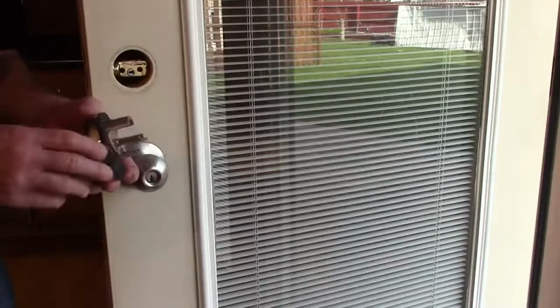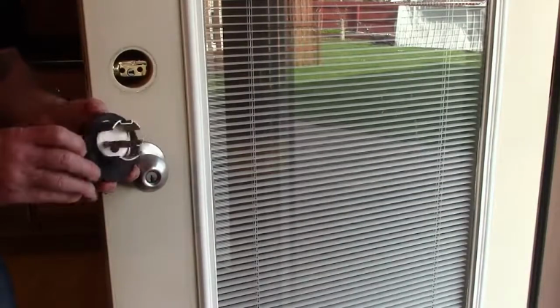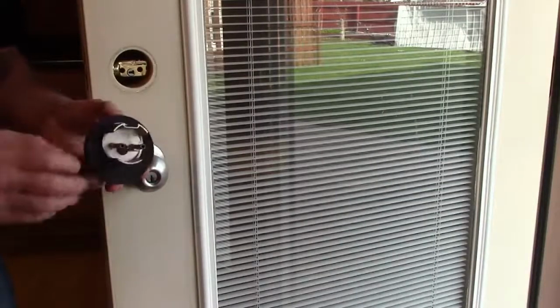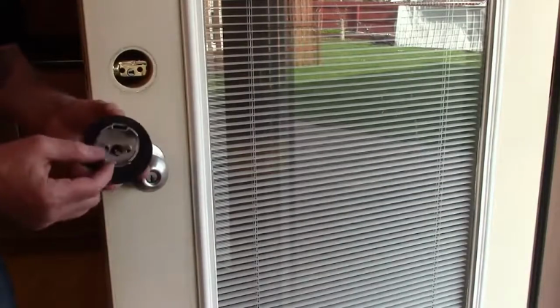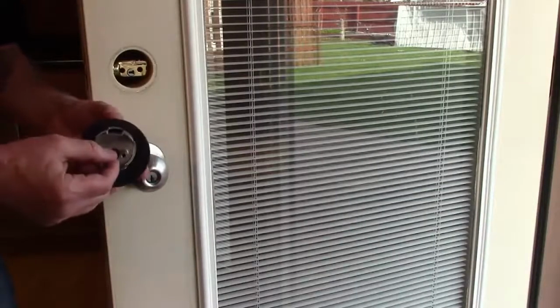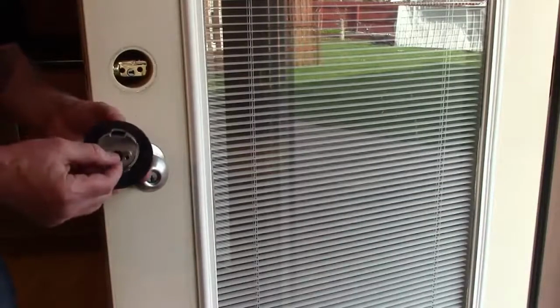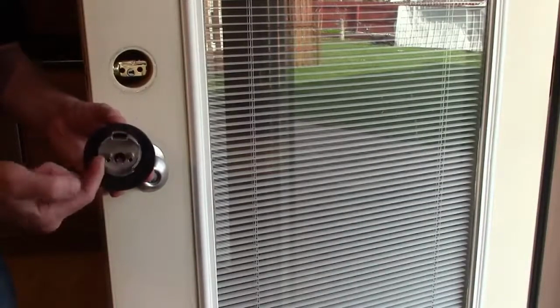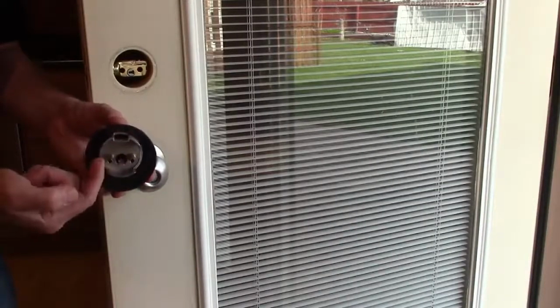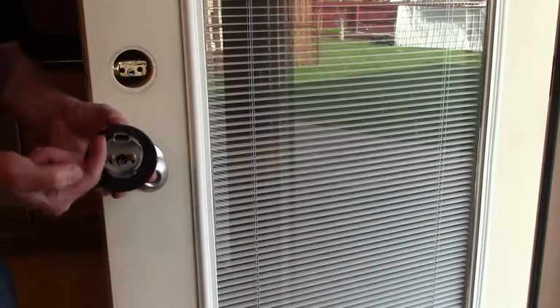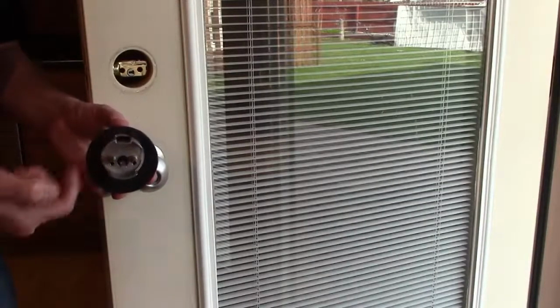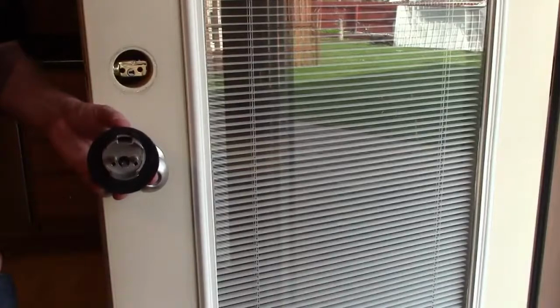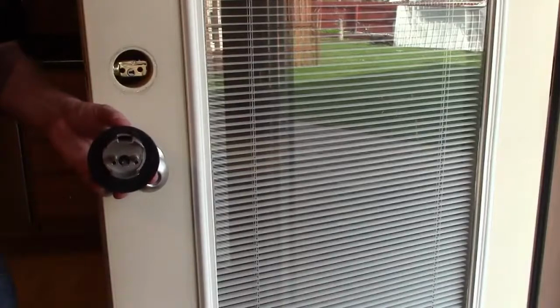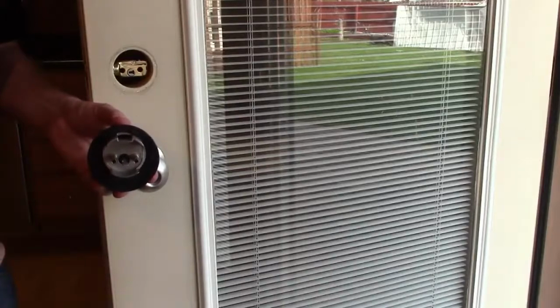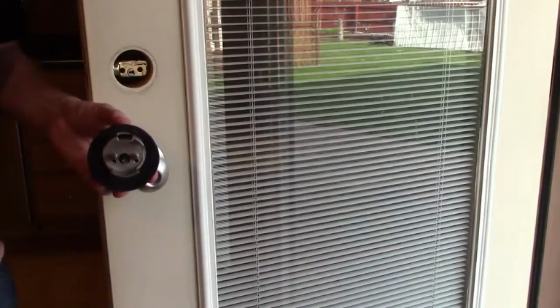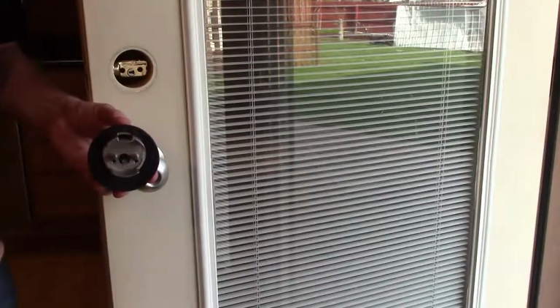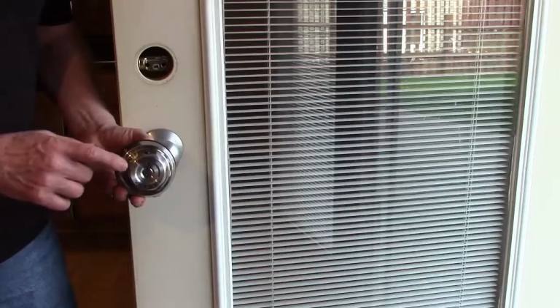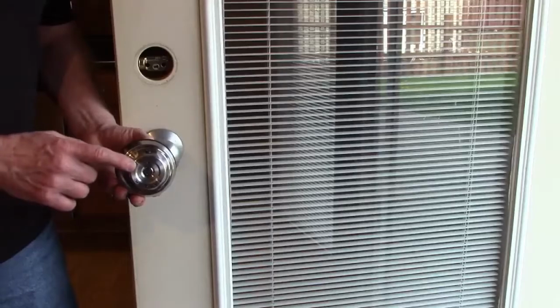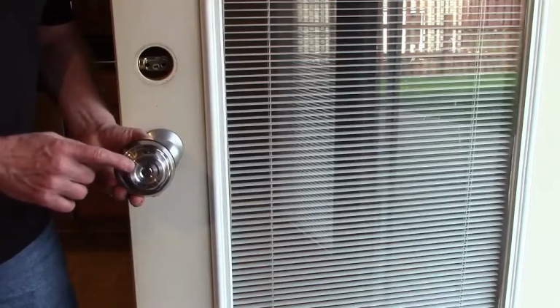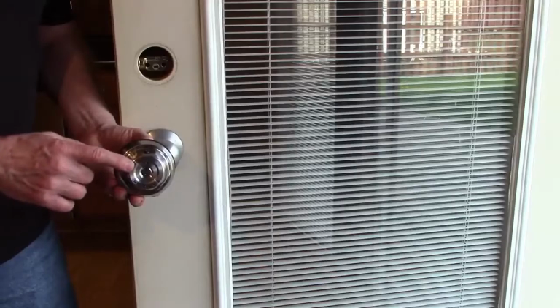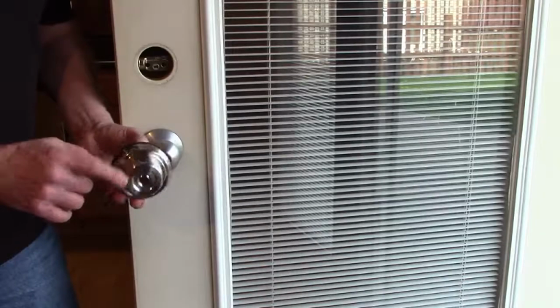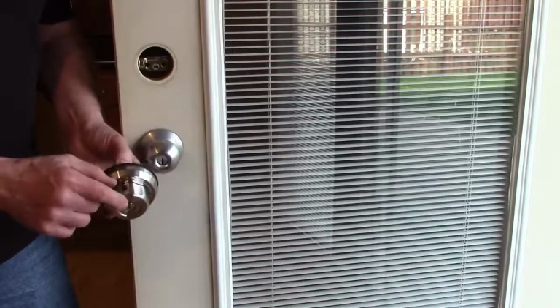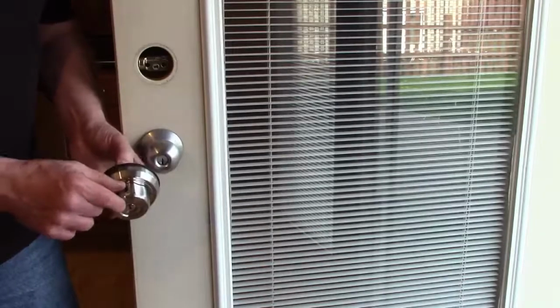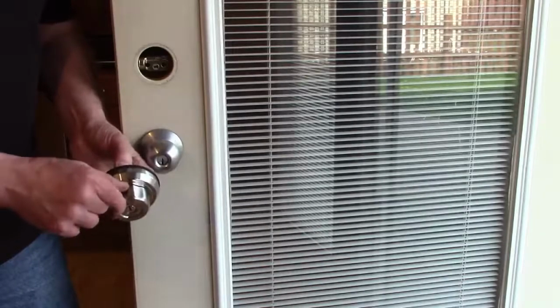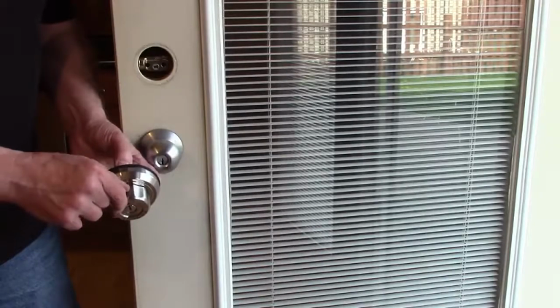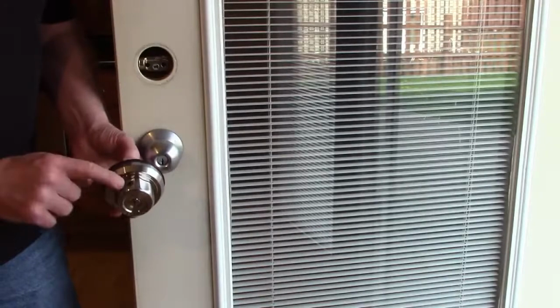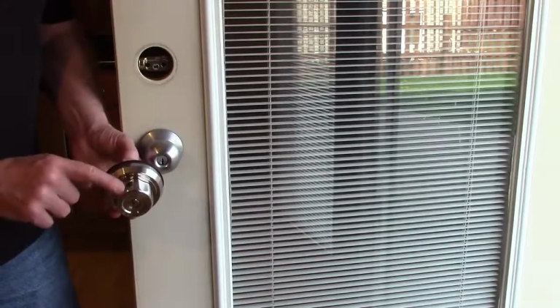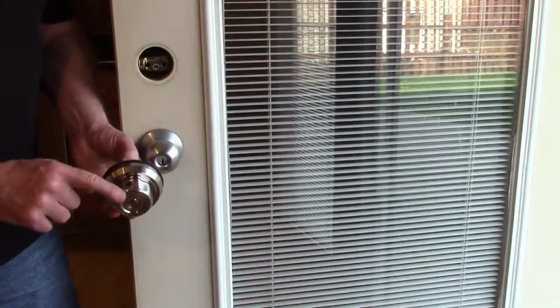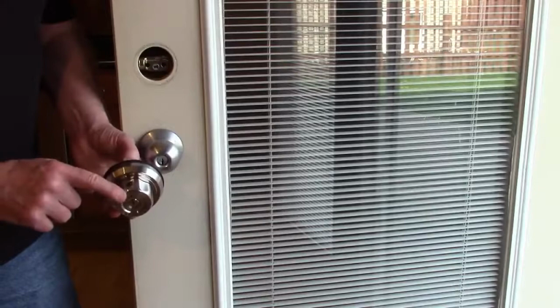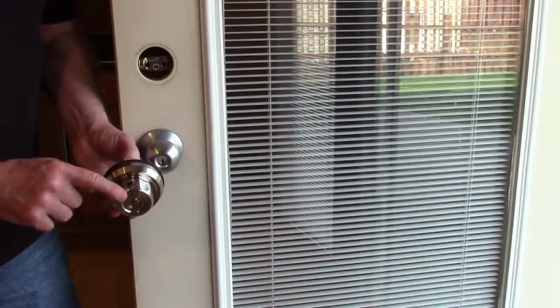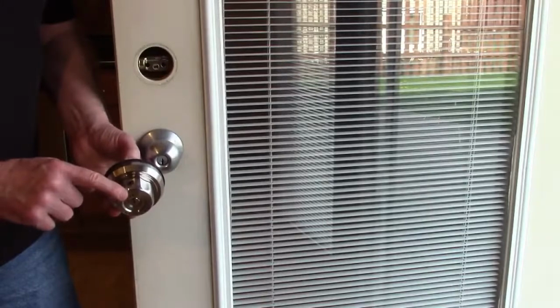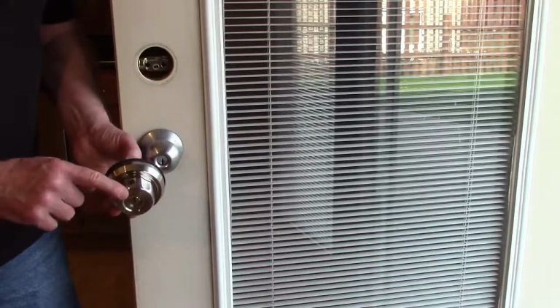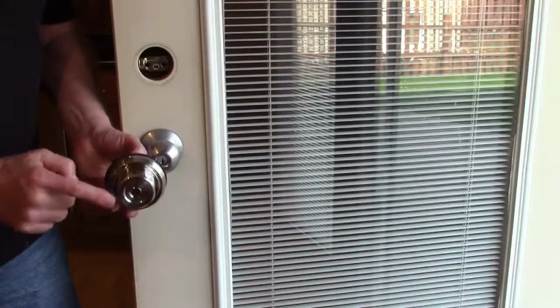On the outside of the lock, there's a bump on the tail piece. Make sure that's facing up. On the outside half of the lock, there's a button you want to push towards the outside of the lock.